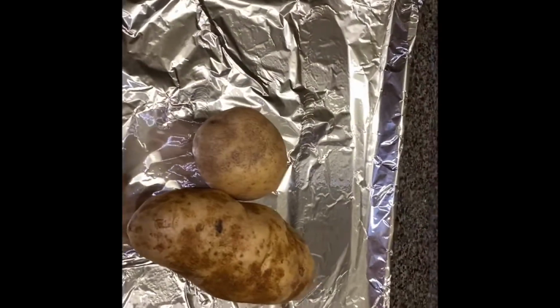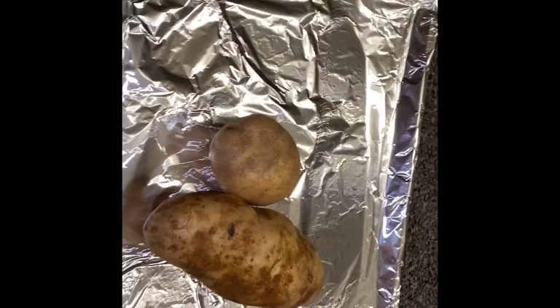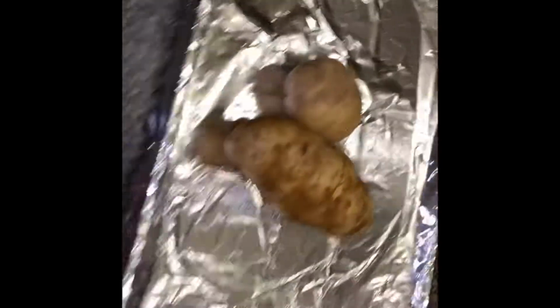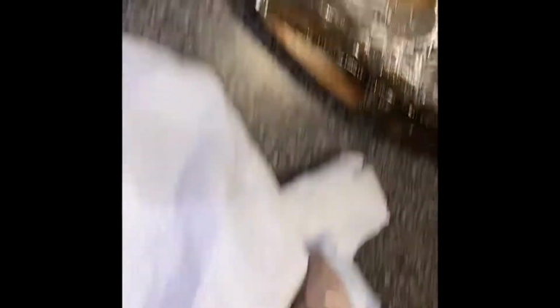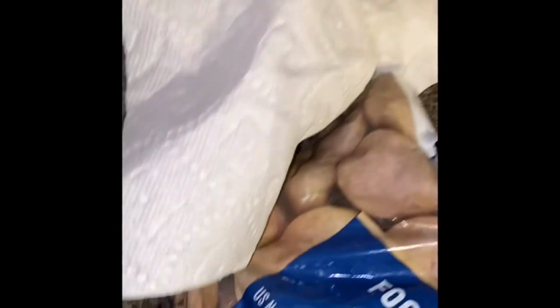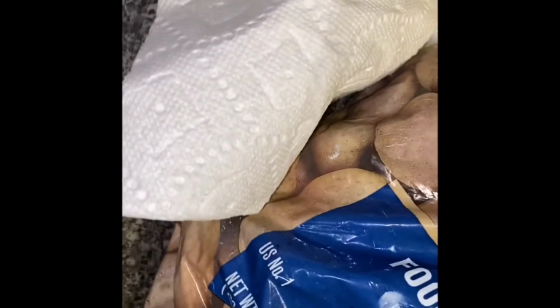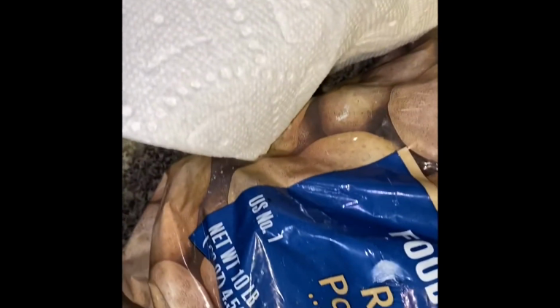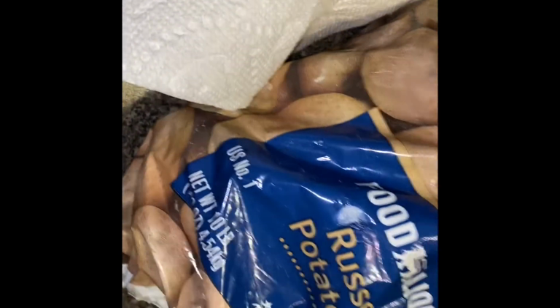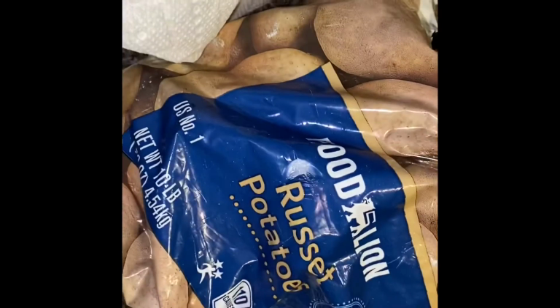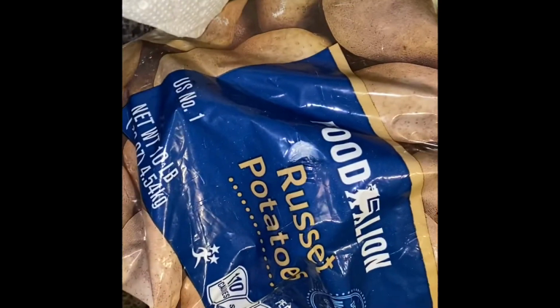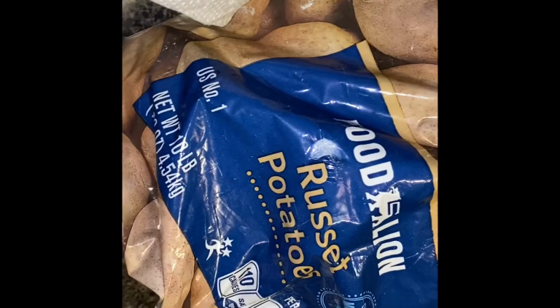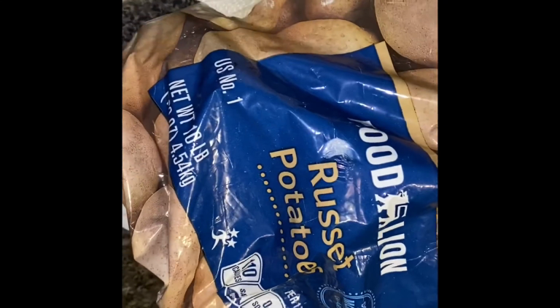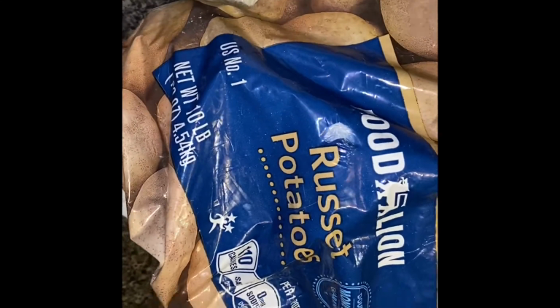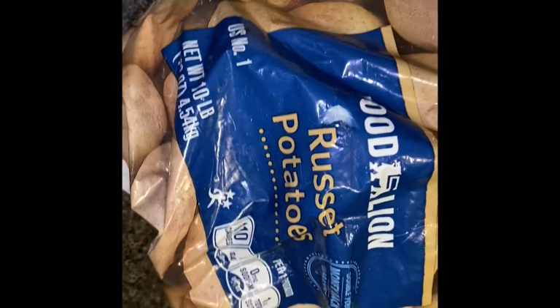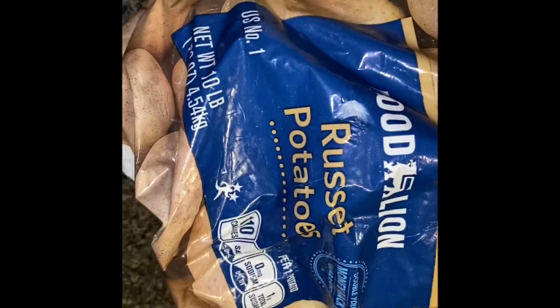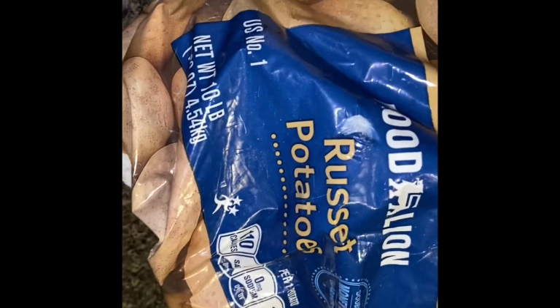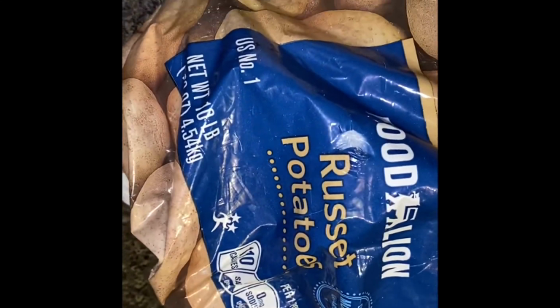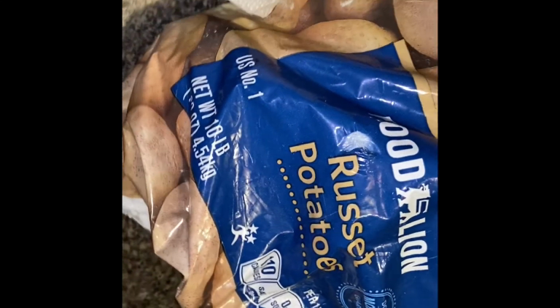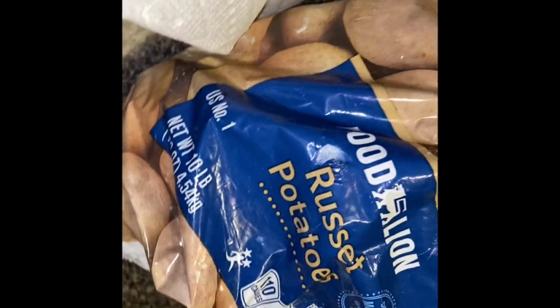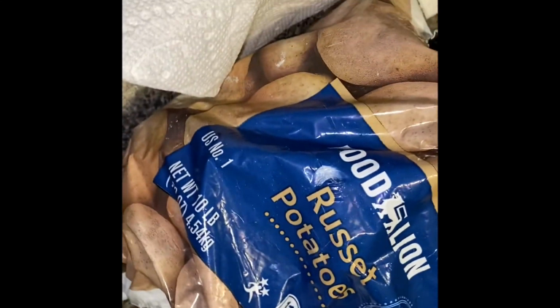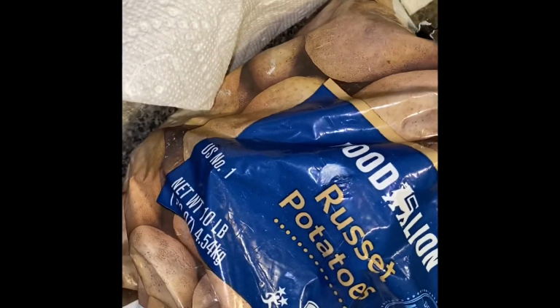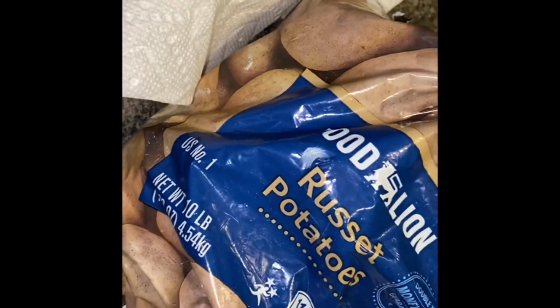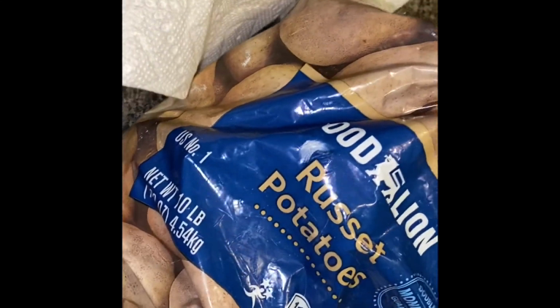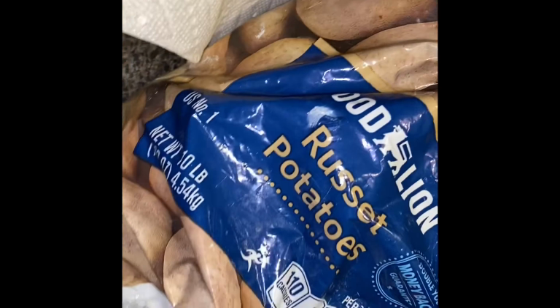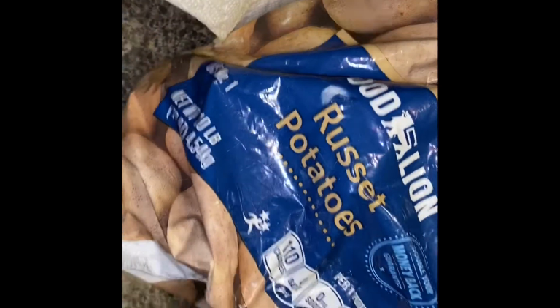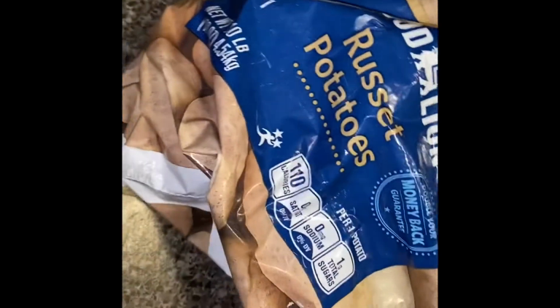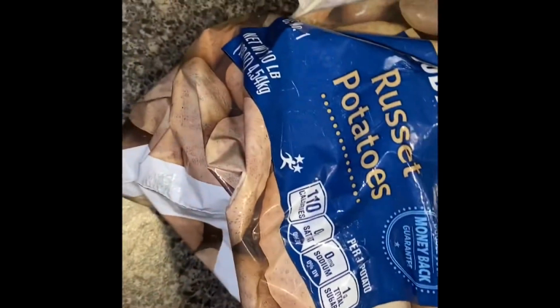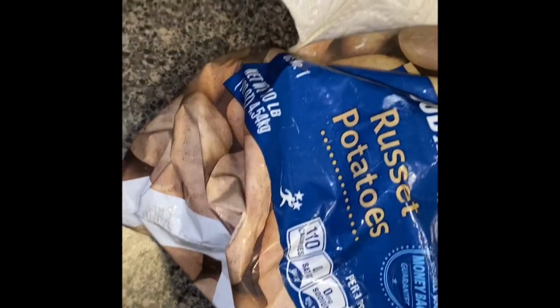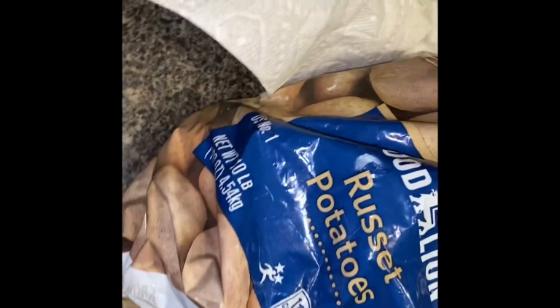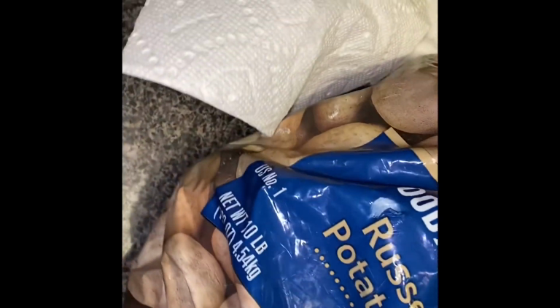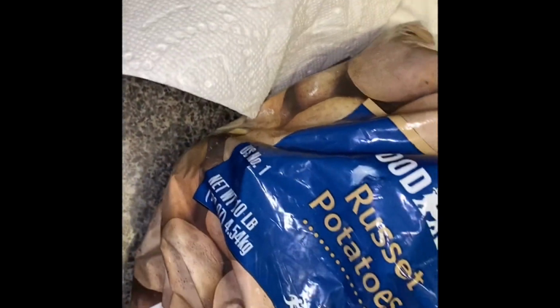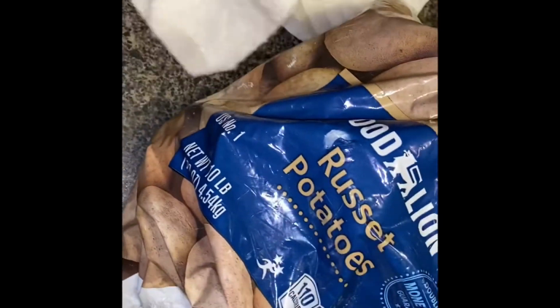The potatoes I used are these potatoes from Food Lion. You can grab any bag of potatoes — it doesn't really matter.